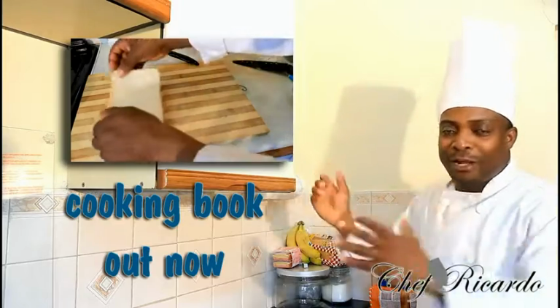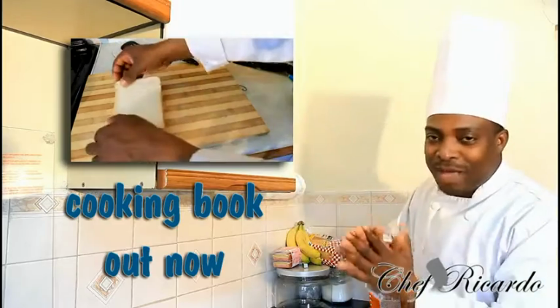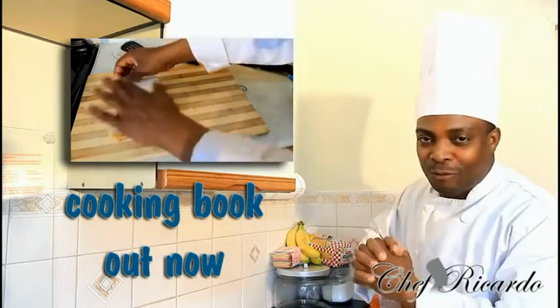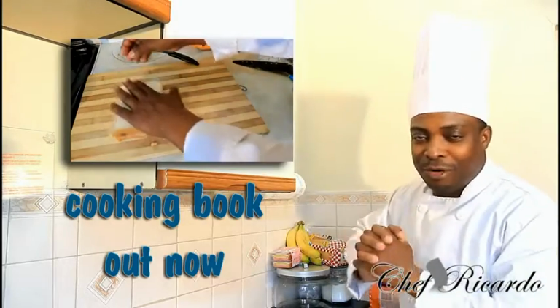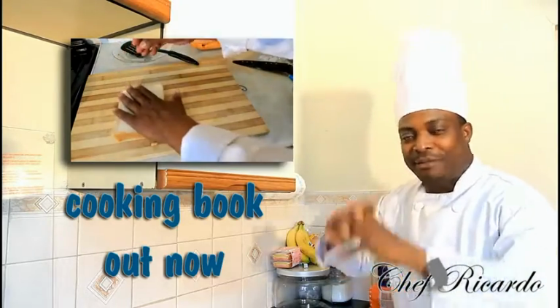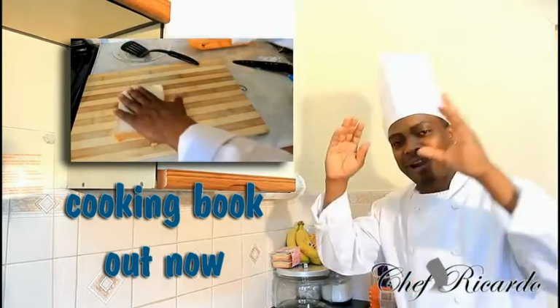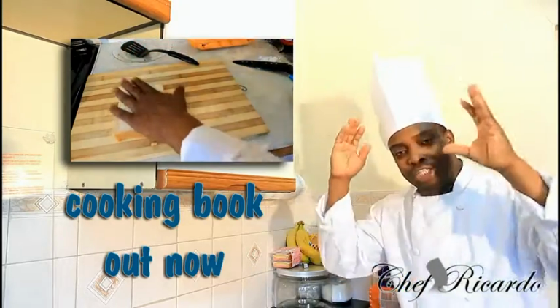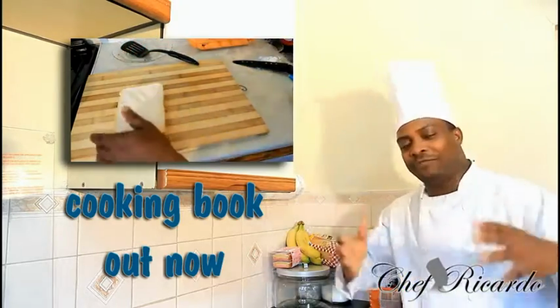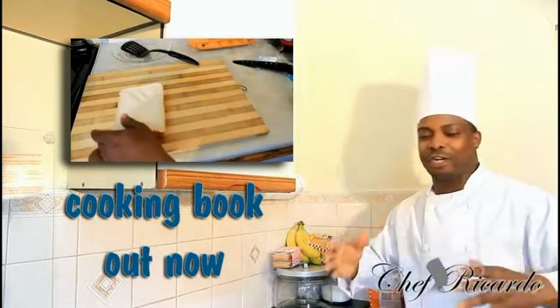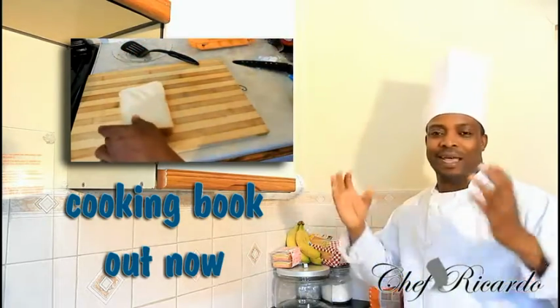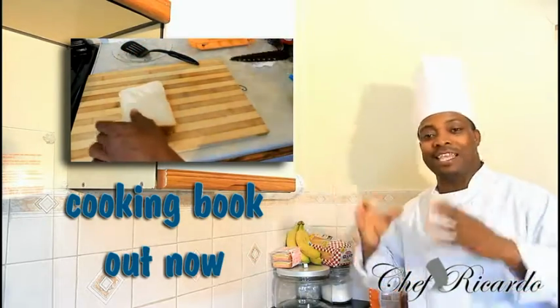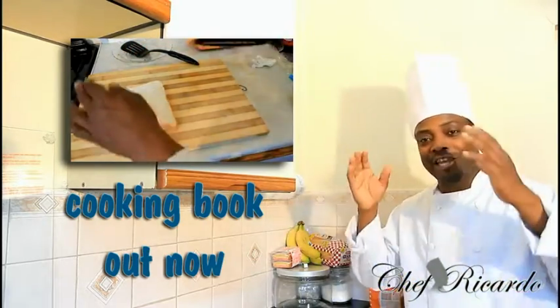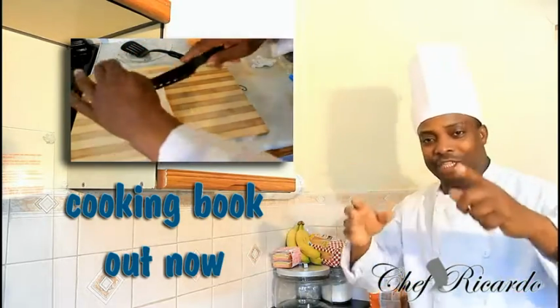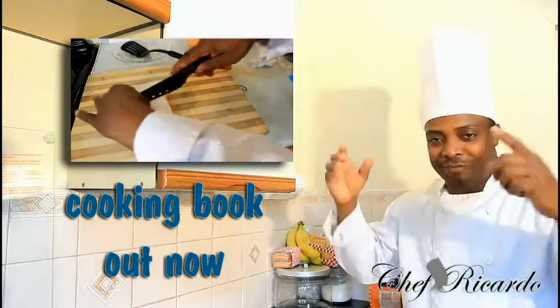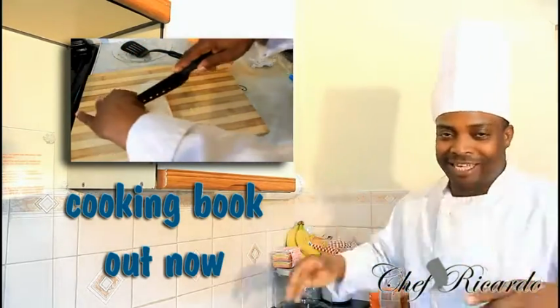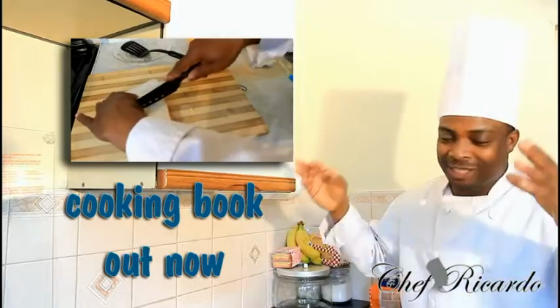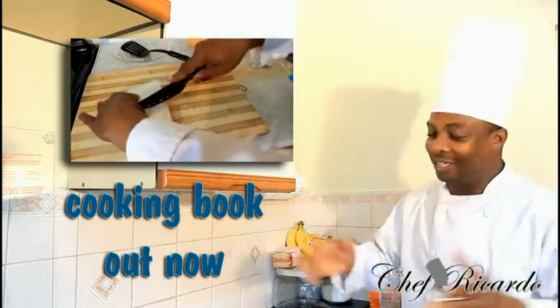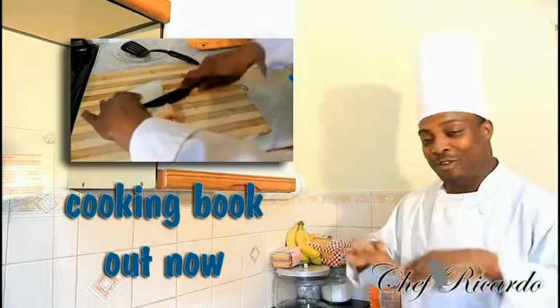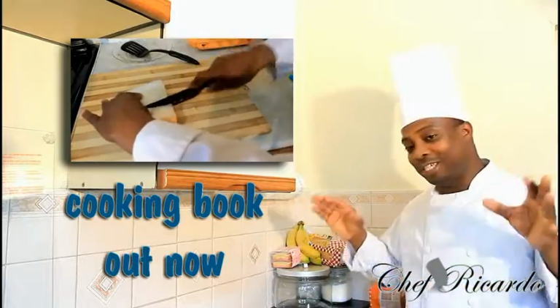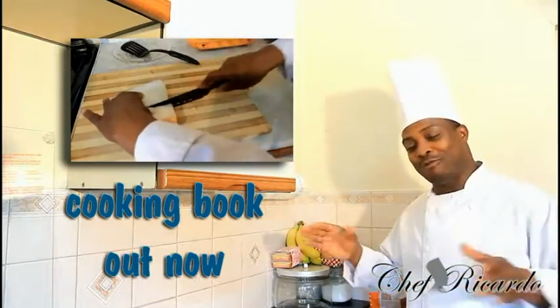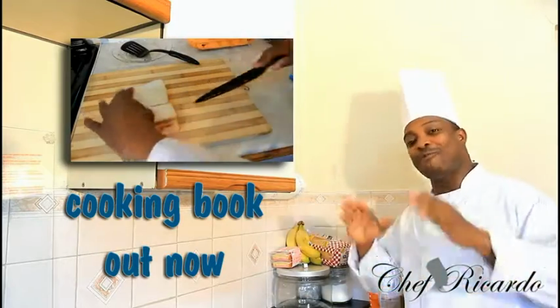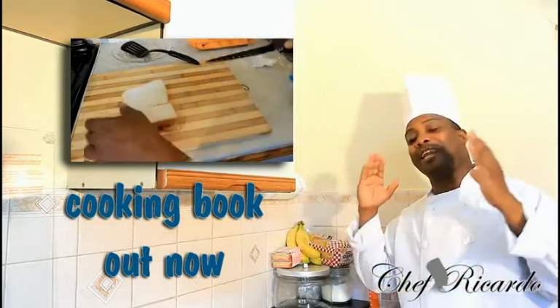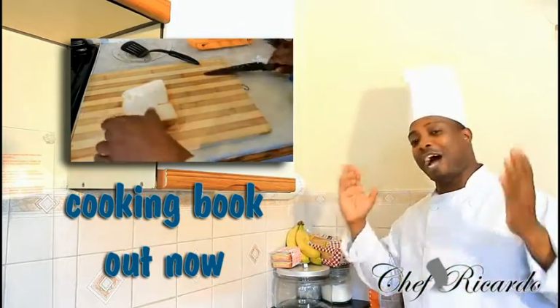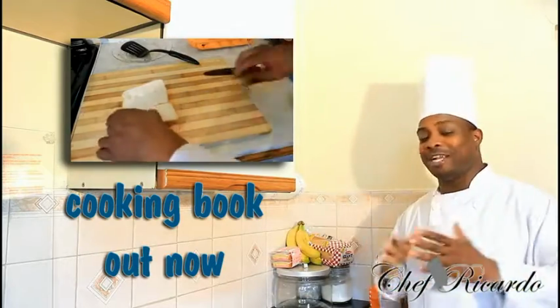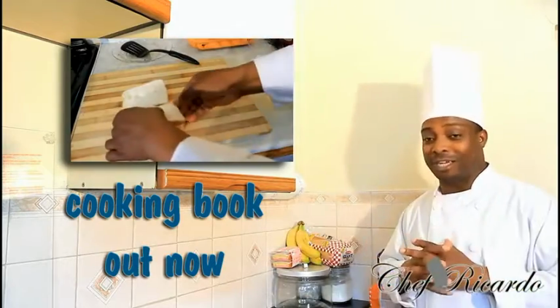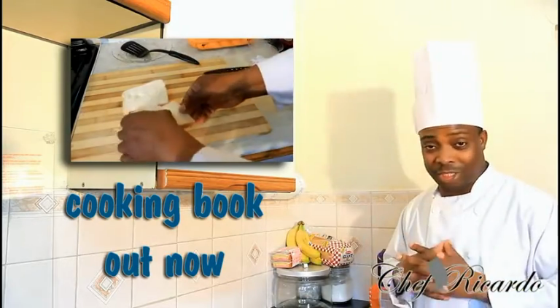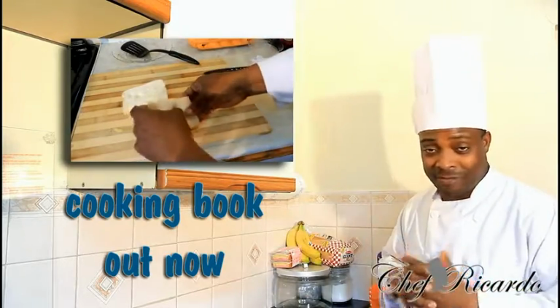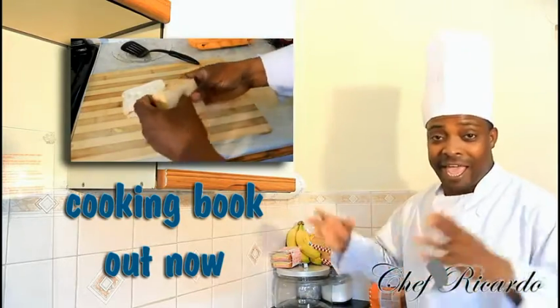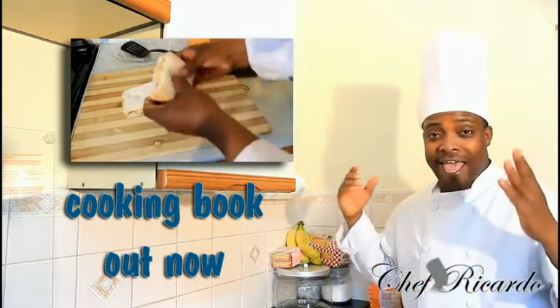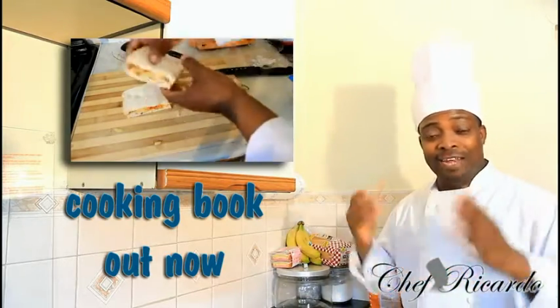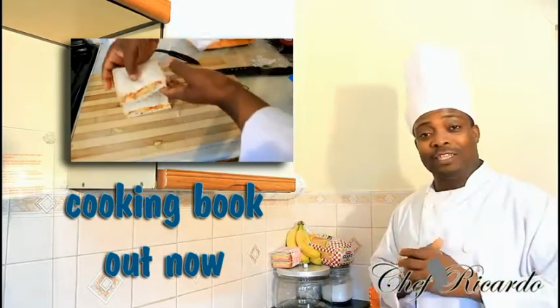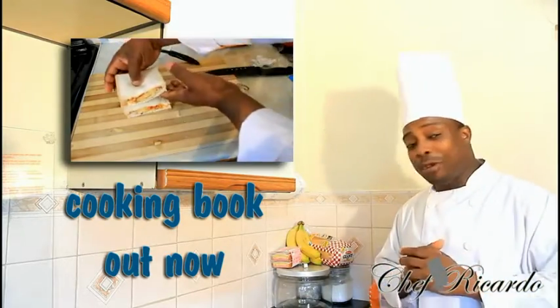Welcome back one more time again with Chef Ricardo back in your kitchen, my kitchen, your kitchen — we are all in another one of the kitchens now. Anyway,